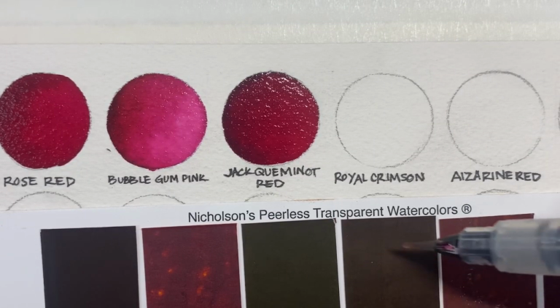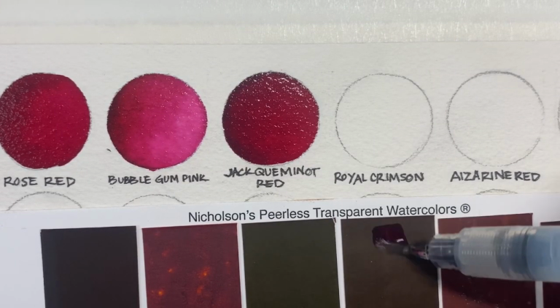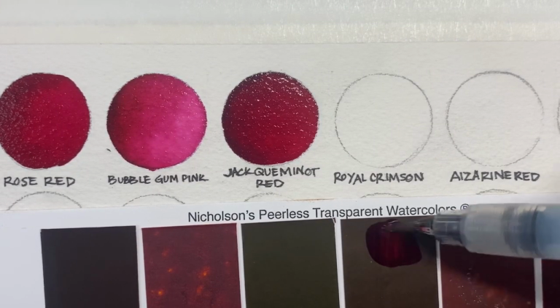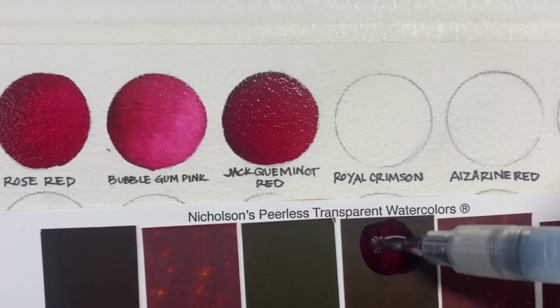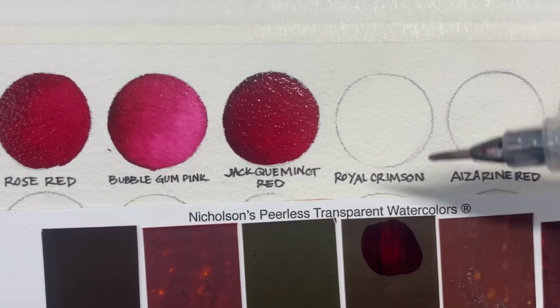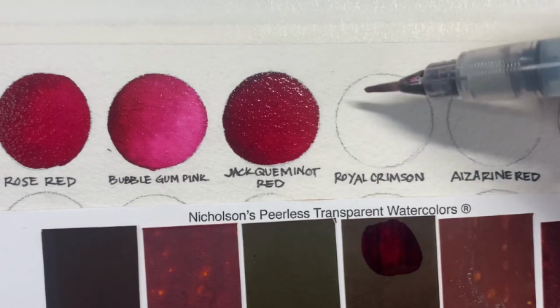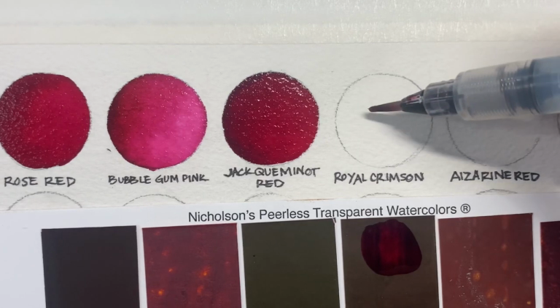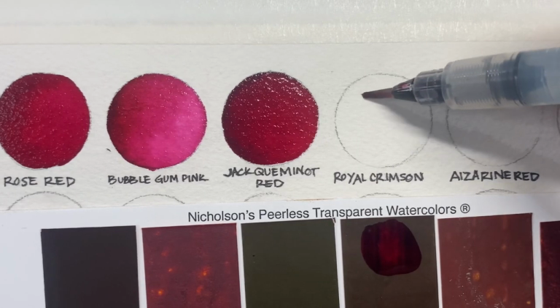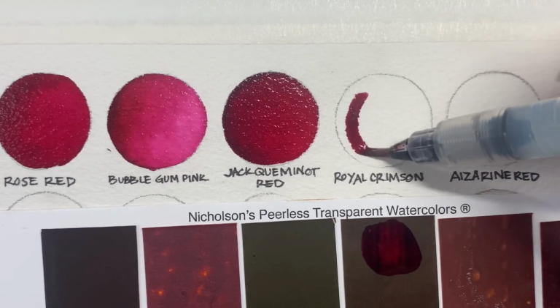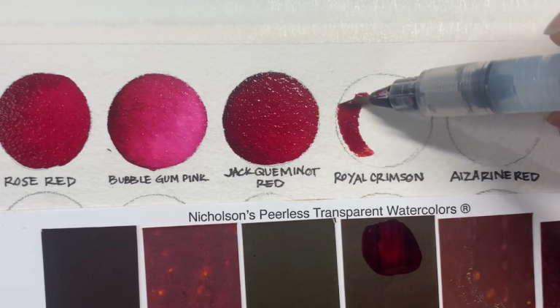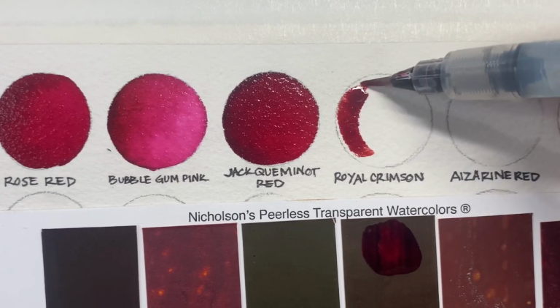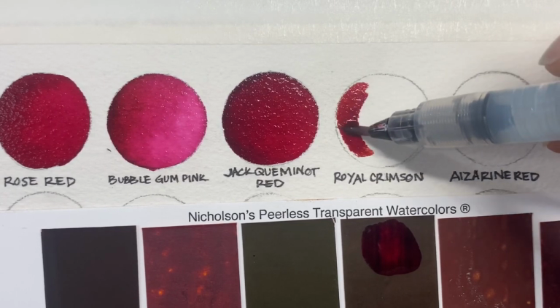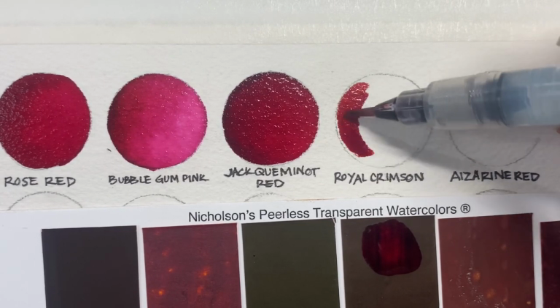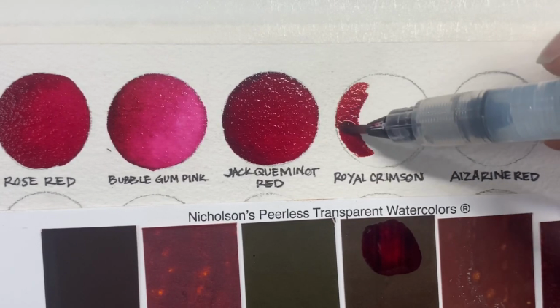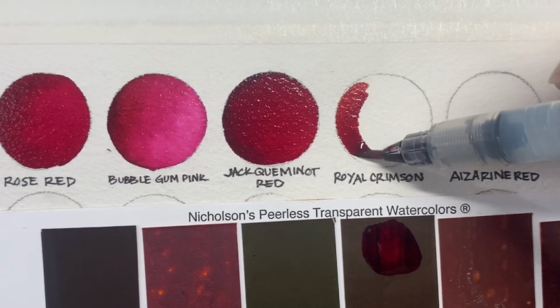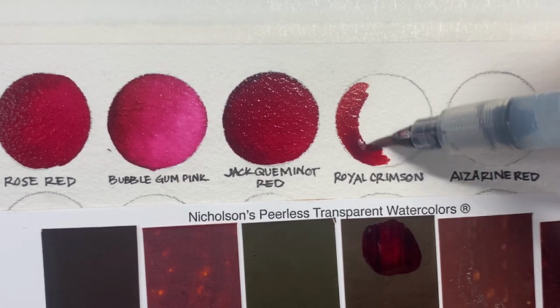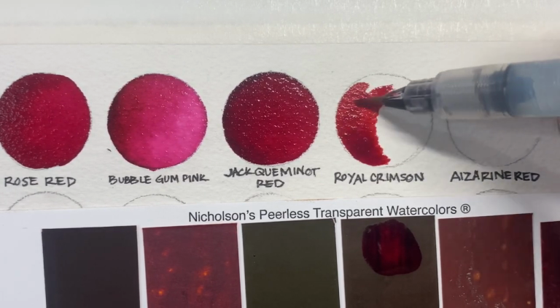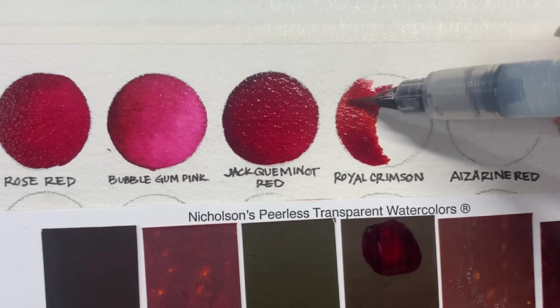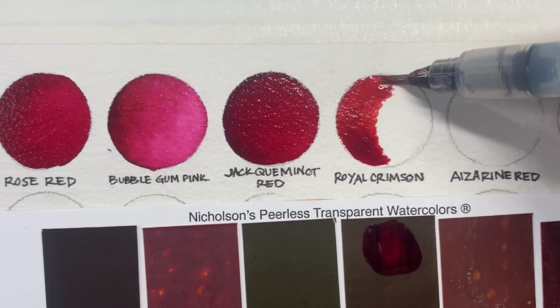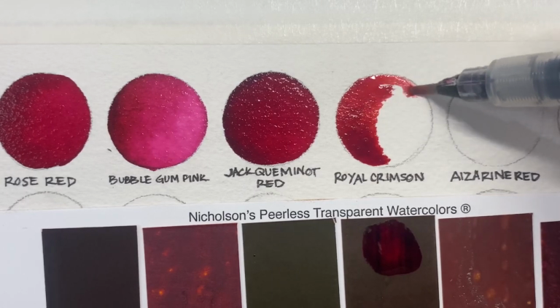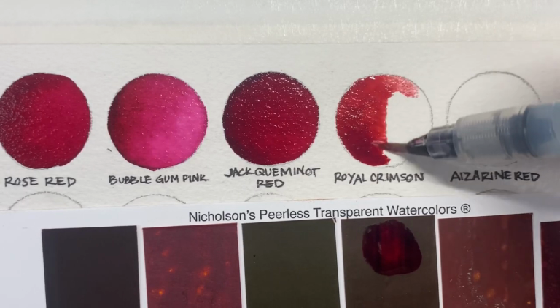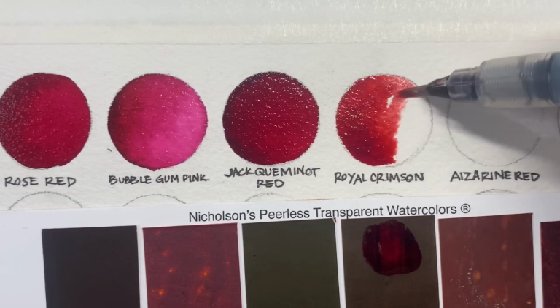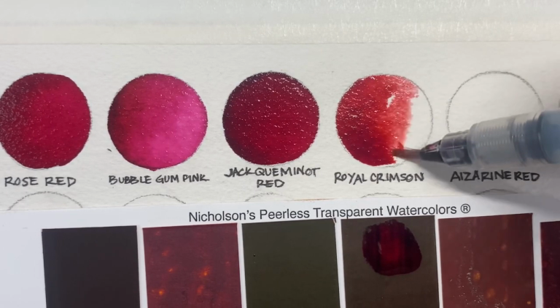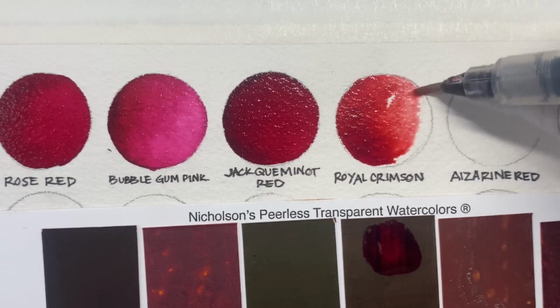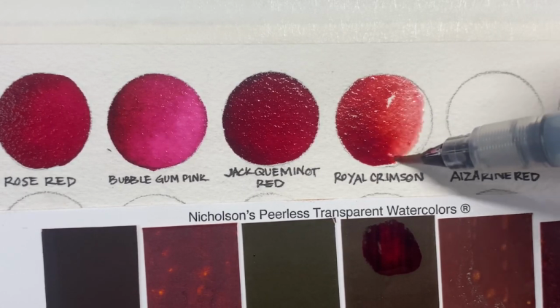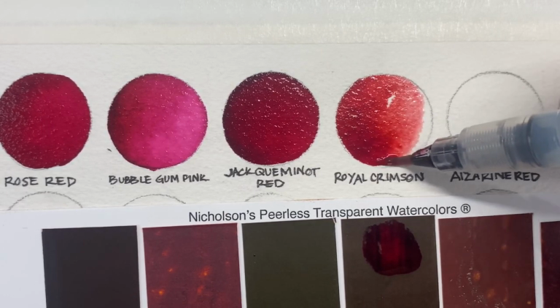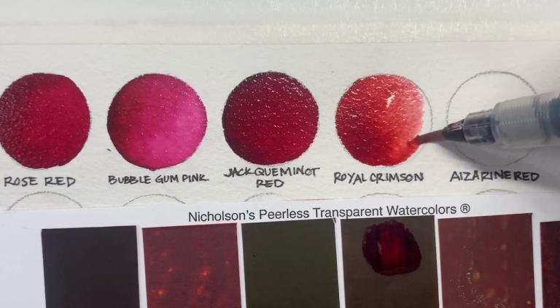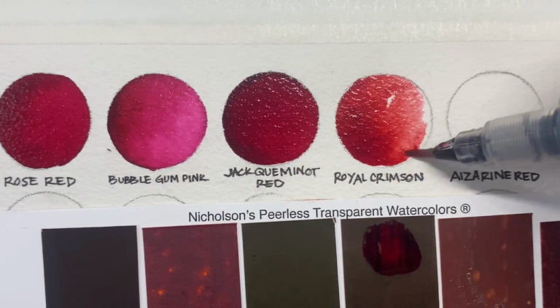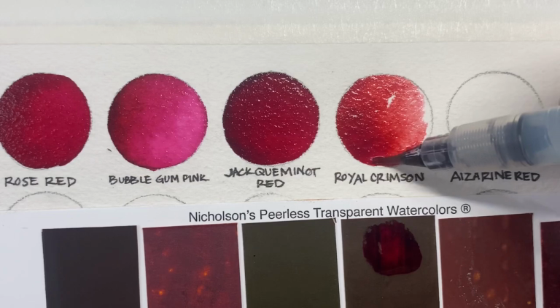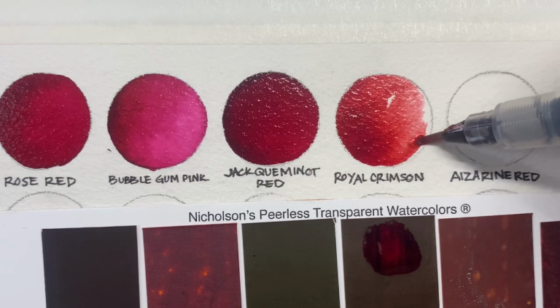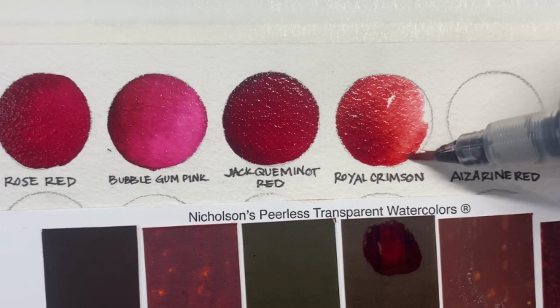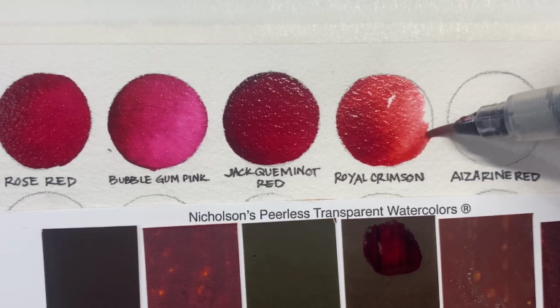To use, simply tip your watercolor brush in water and saturate a small section of your Peerless sheet, and then you are ready to paint. Water reservoir brushes are a favorite of our artists and add to the portable nature of our paints.